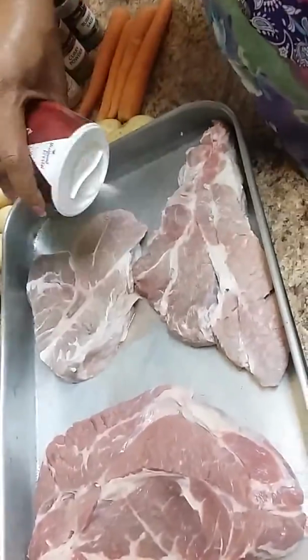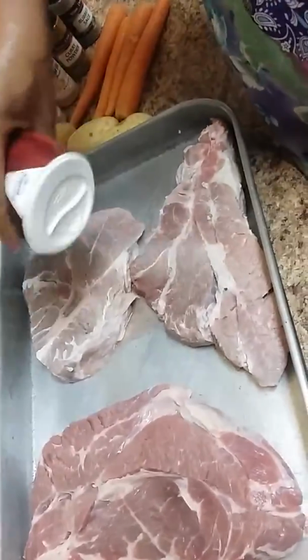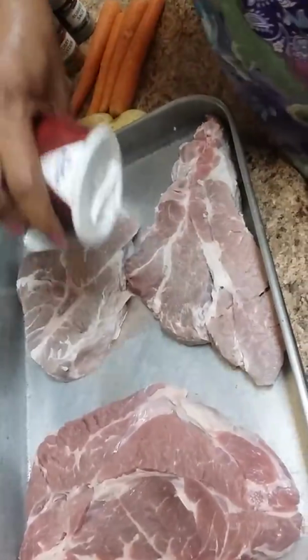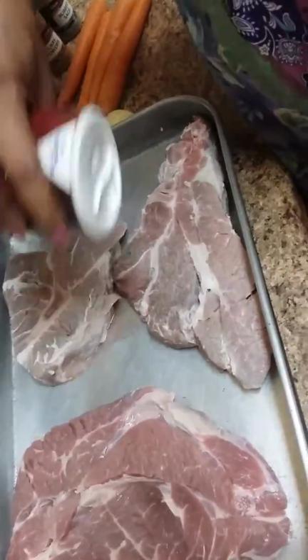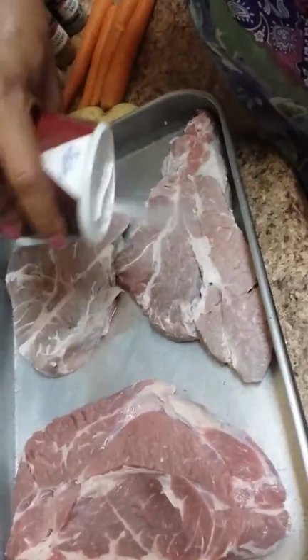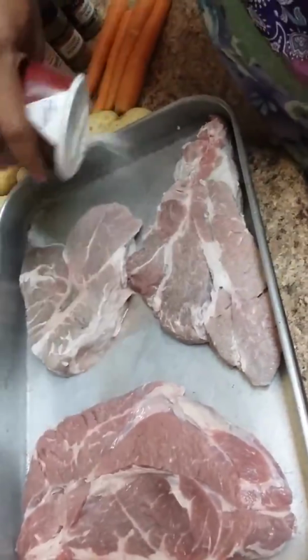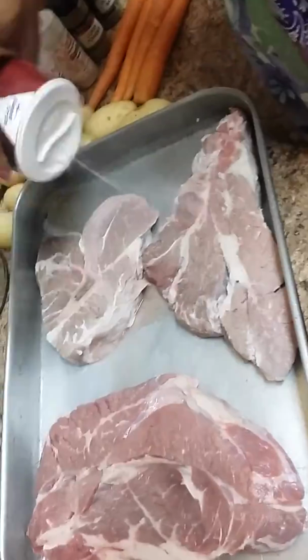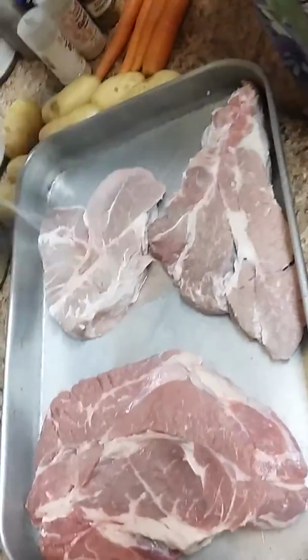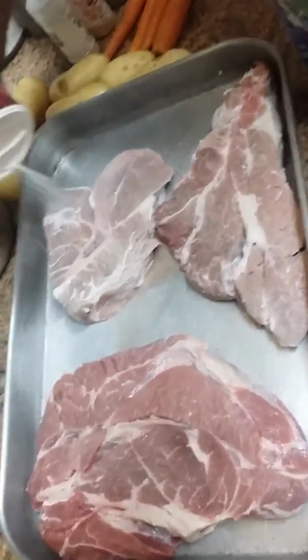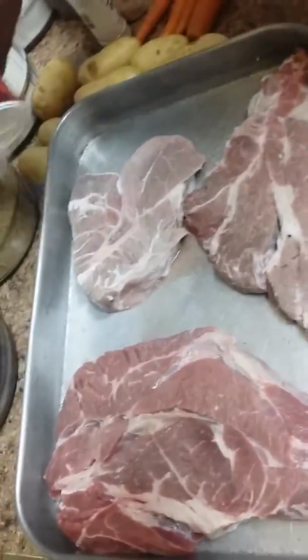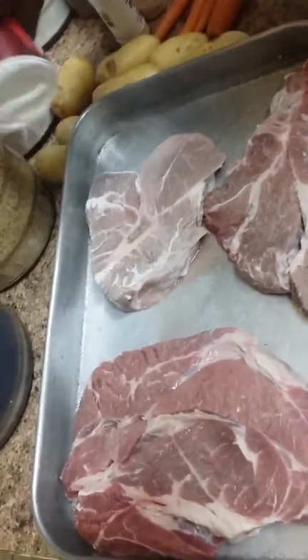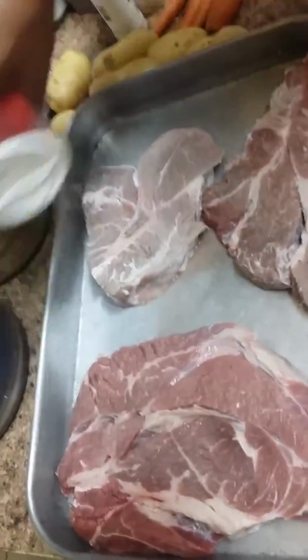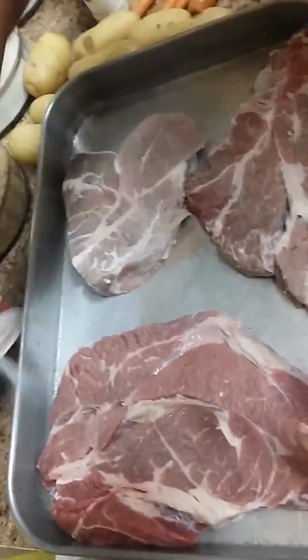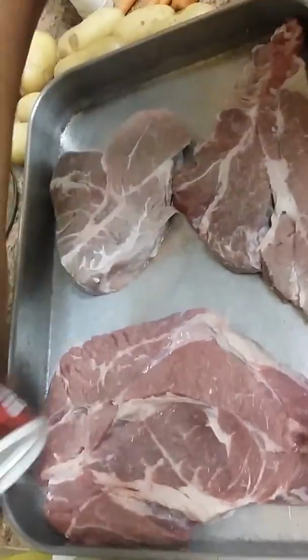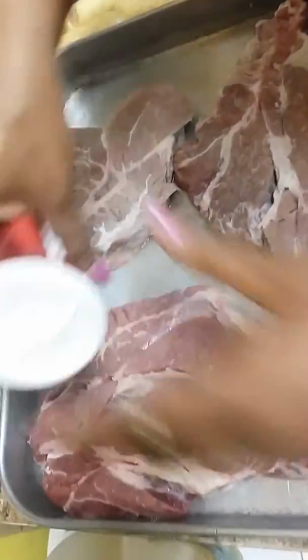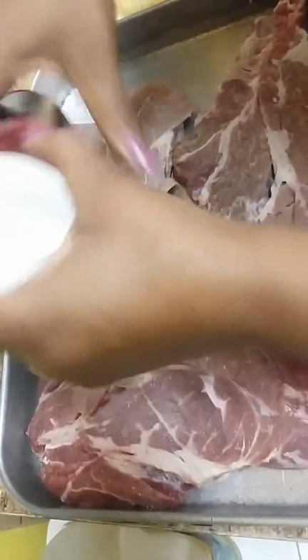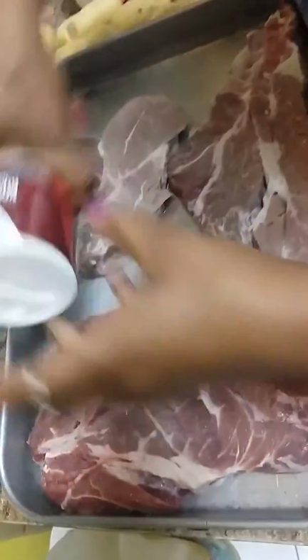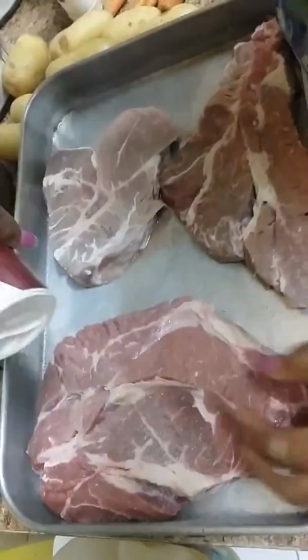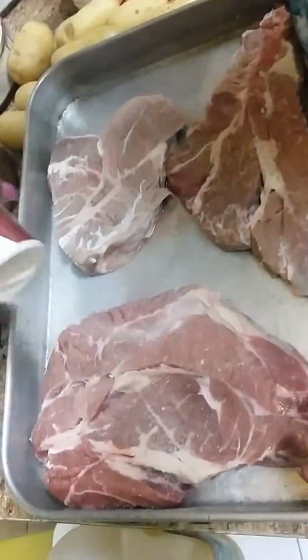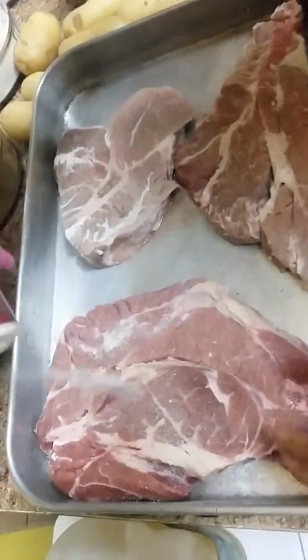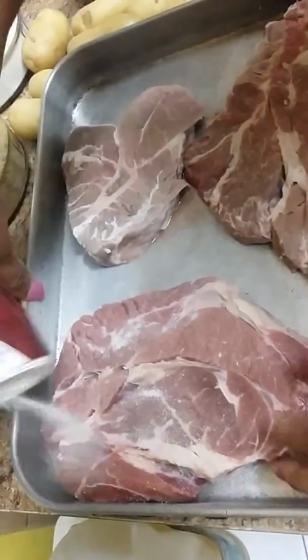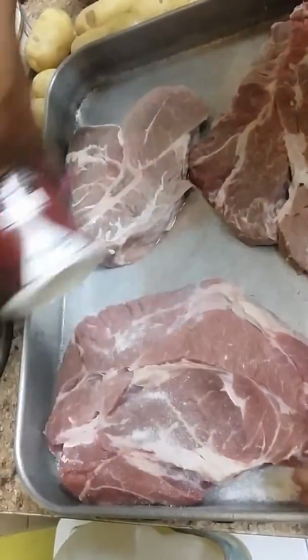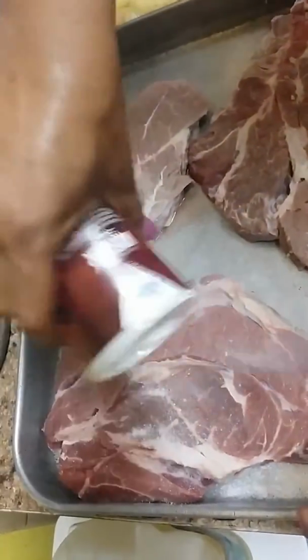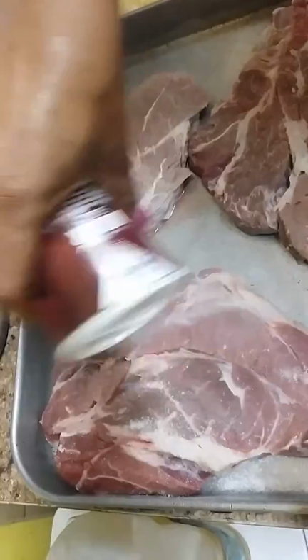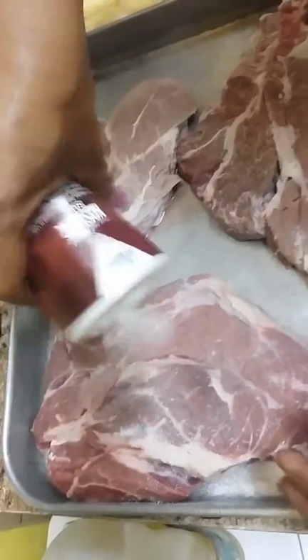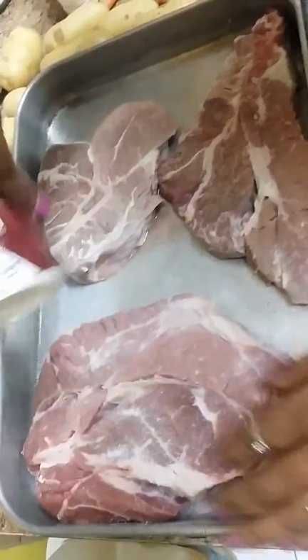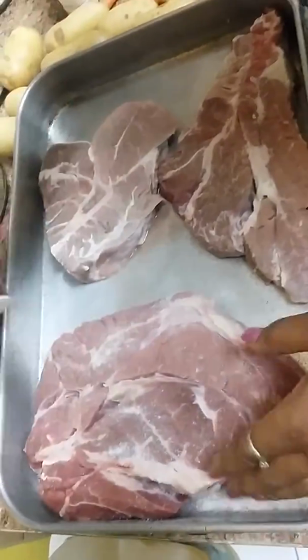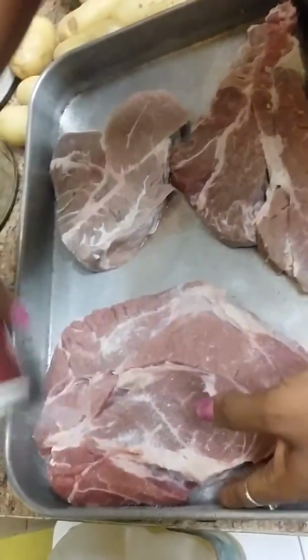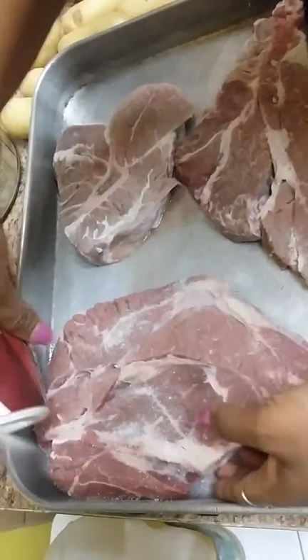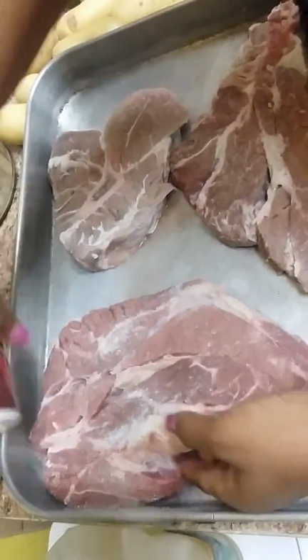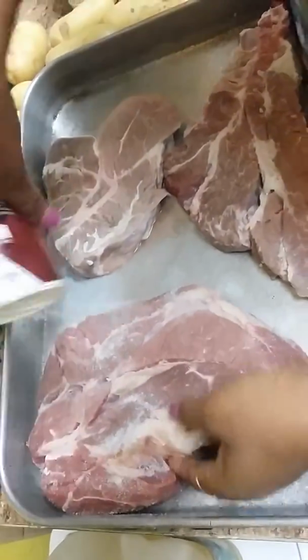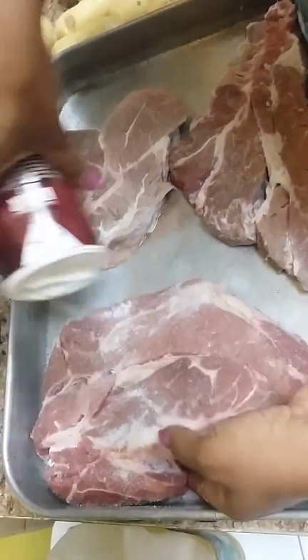You're going to want to season both sides of the meat — I meant kosher salt, not sea salt. Kosher salt.